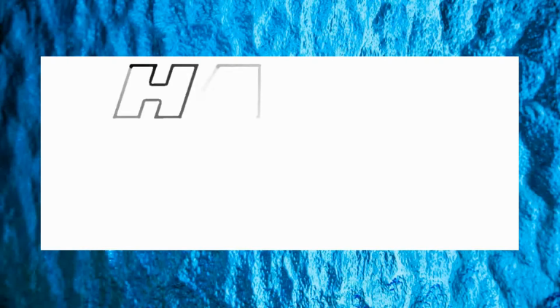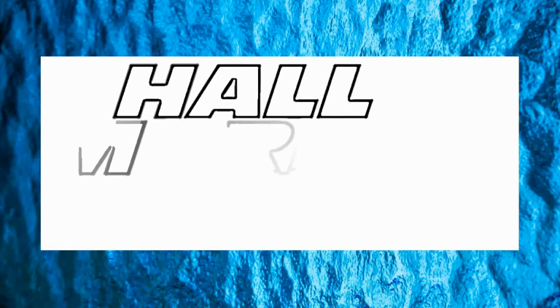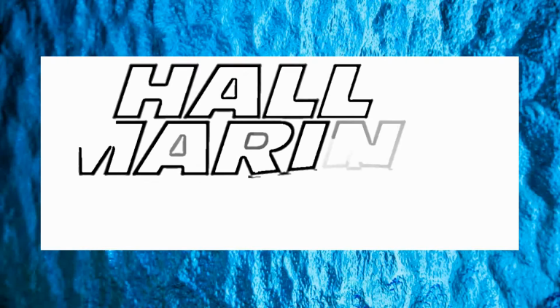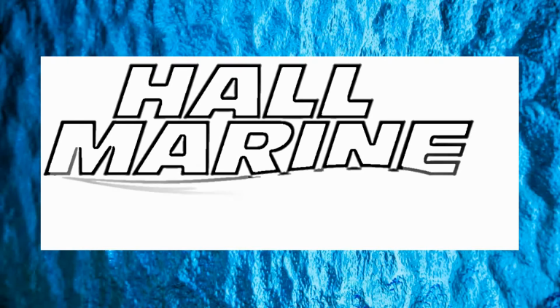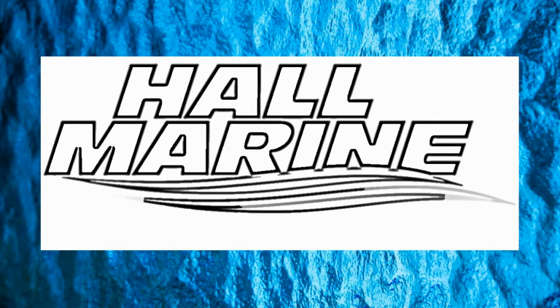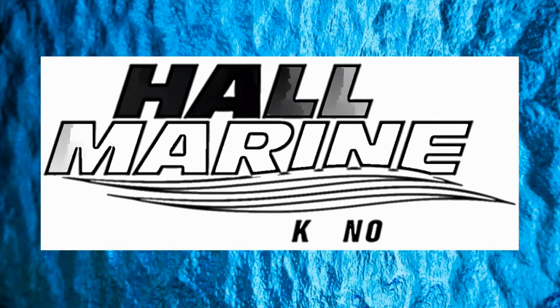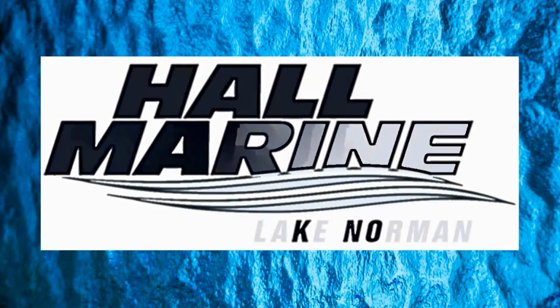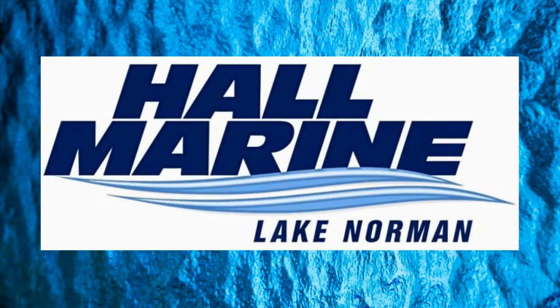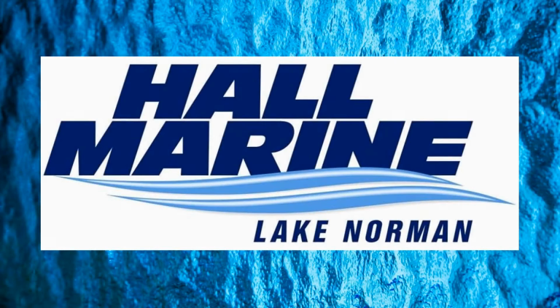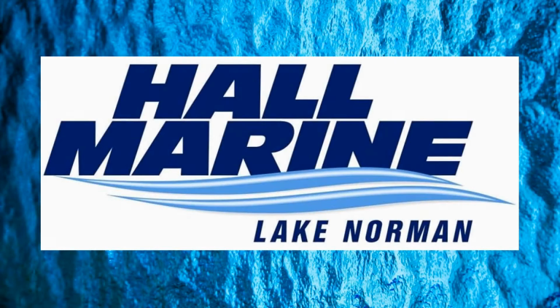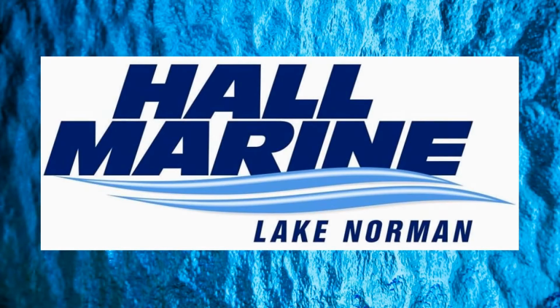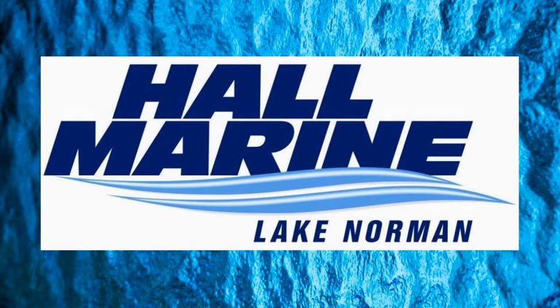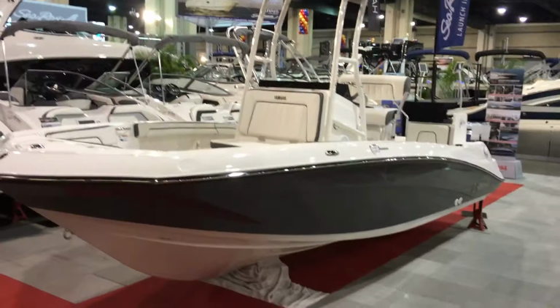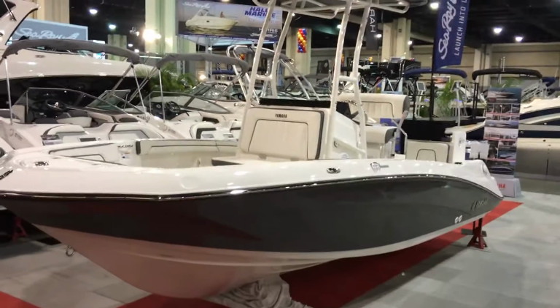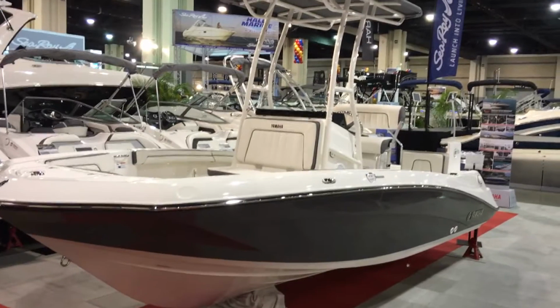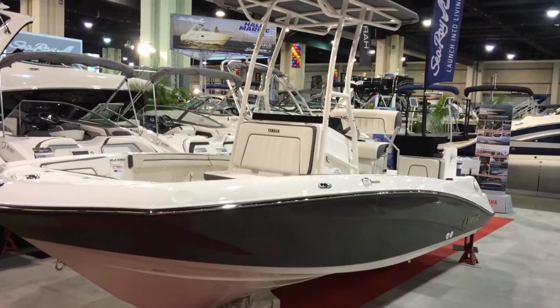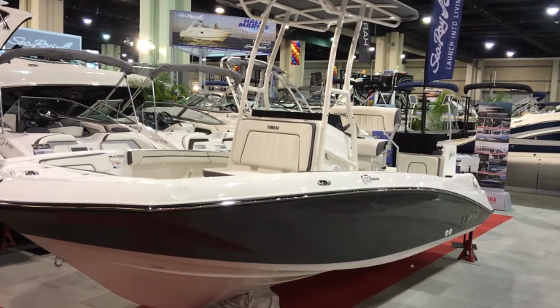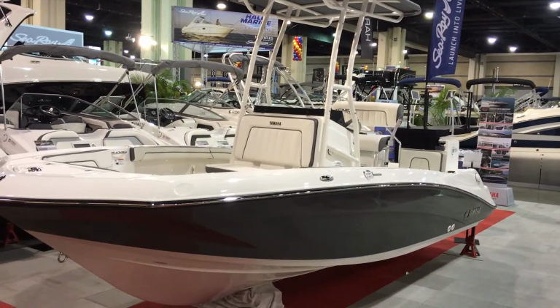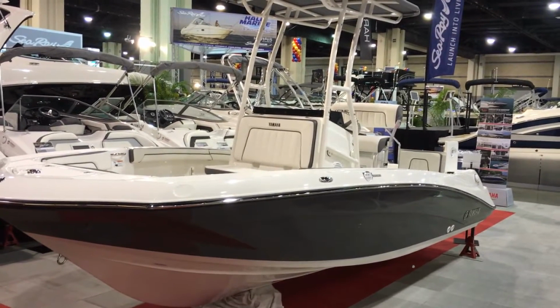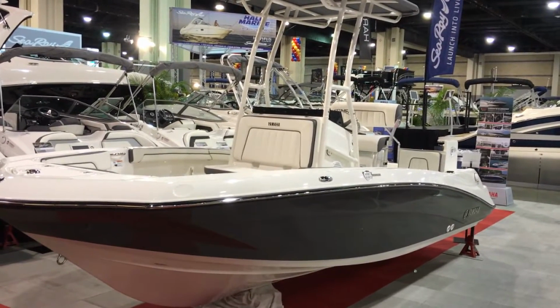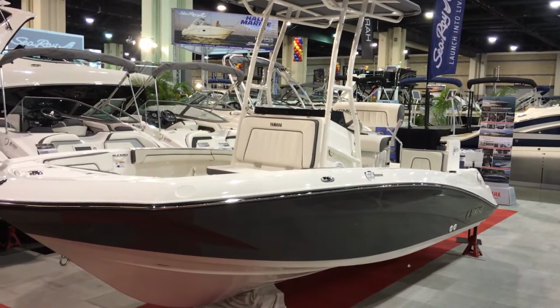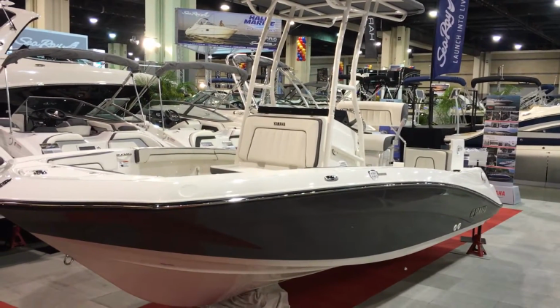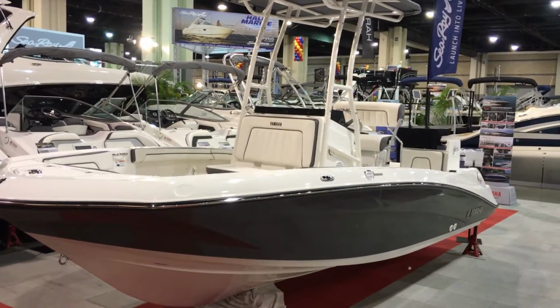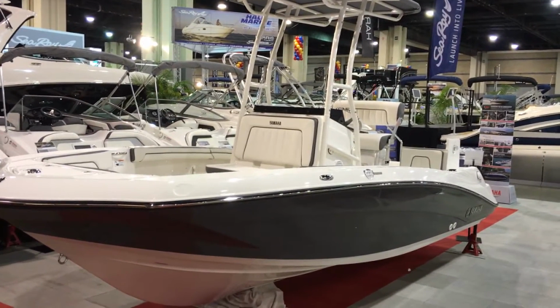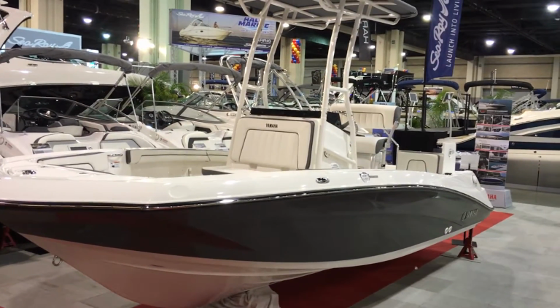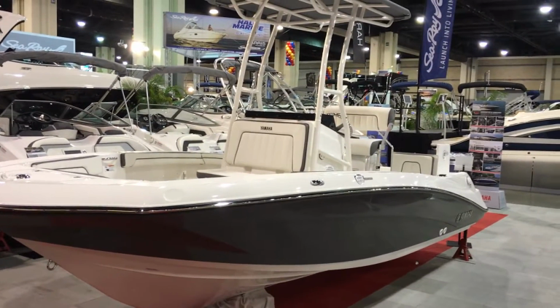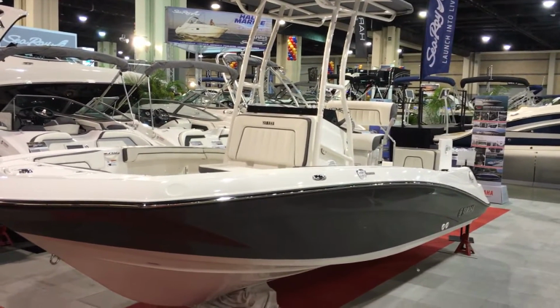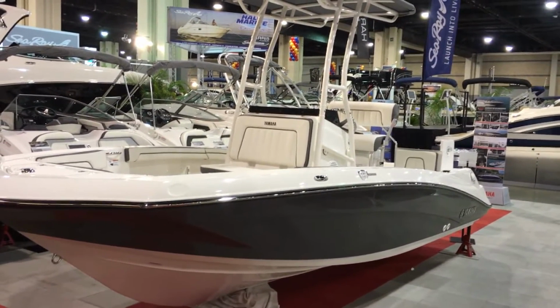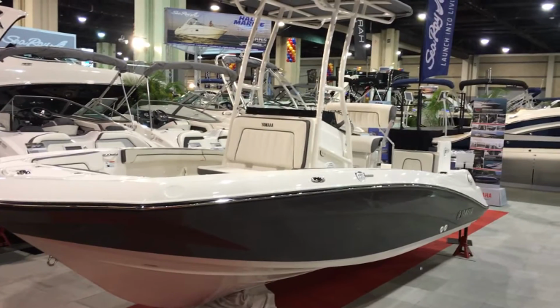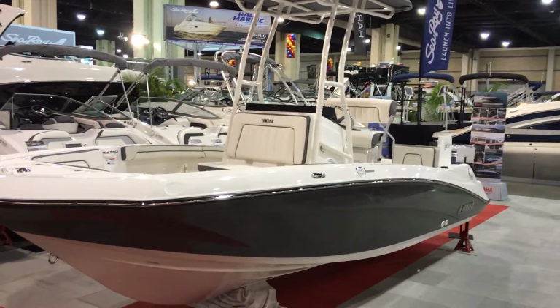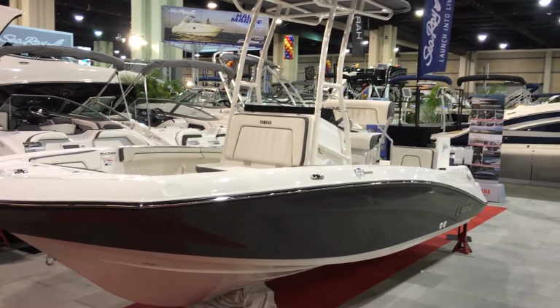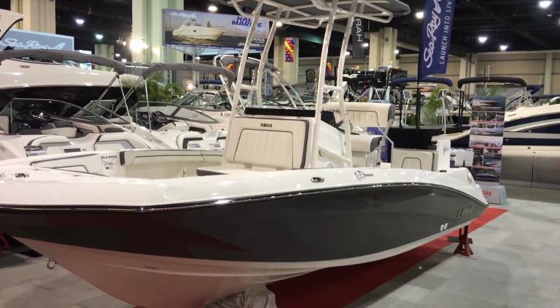Thanks for stopping by to check out this video from Hall Marine Lake Norman. Thanks for stopping by to check out this Yamaha 190 FSH fishing boat.